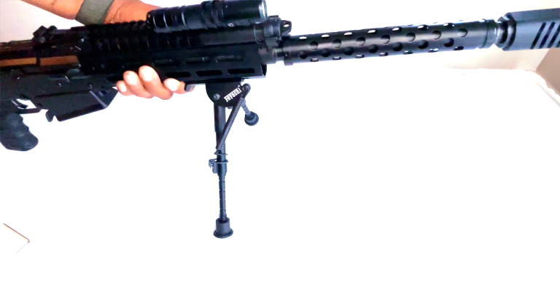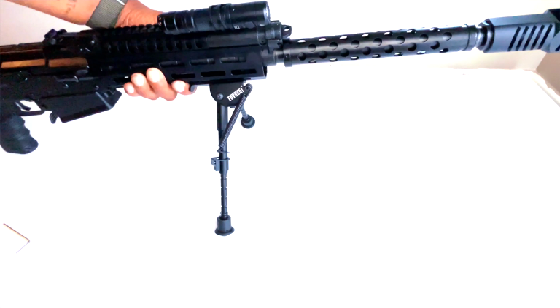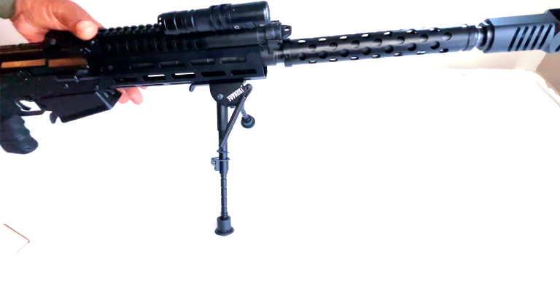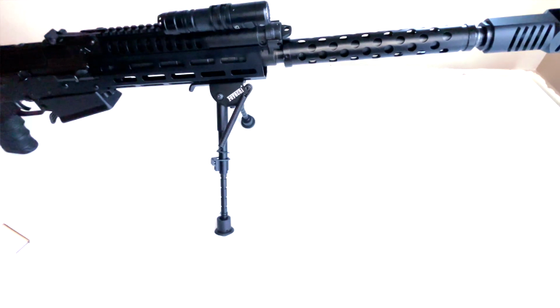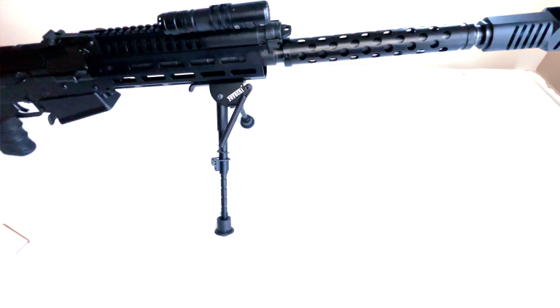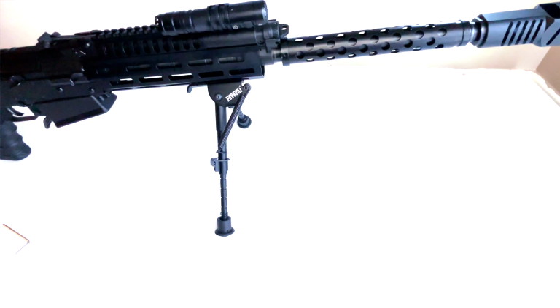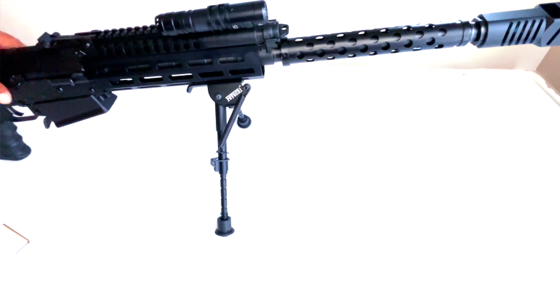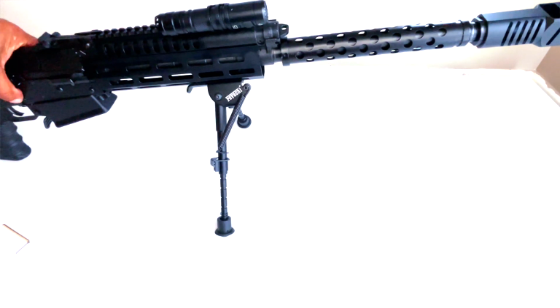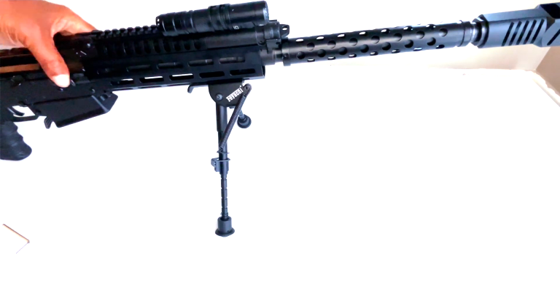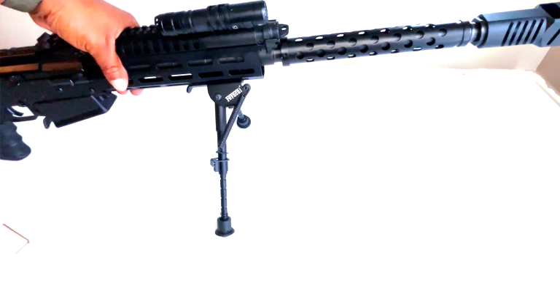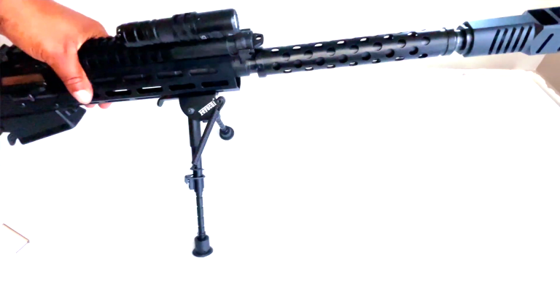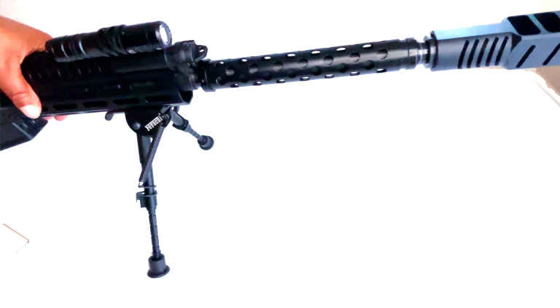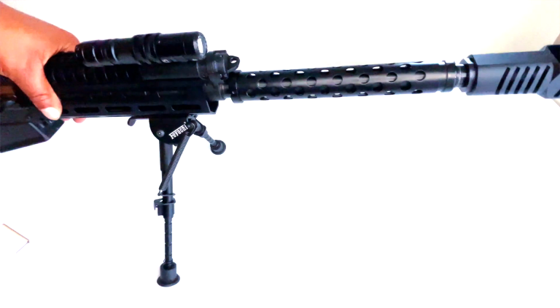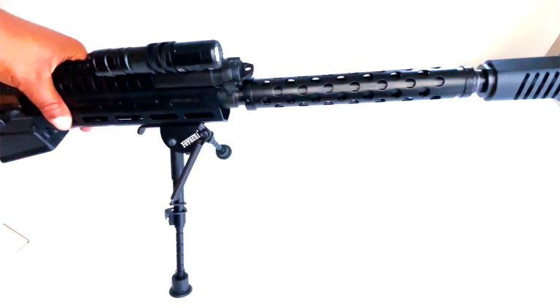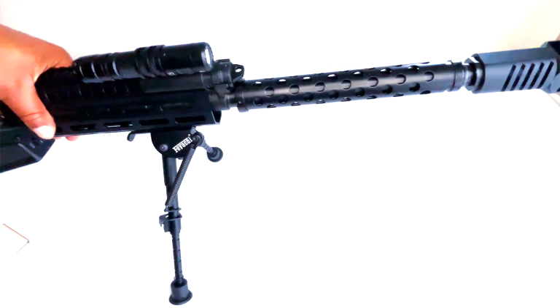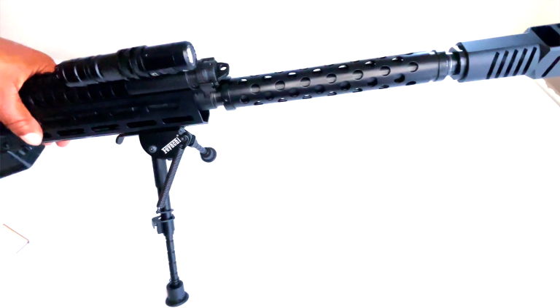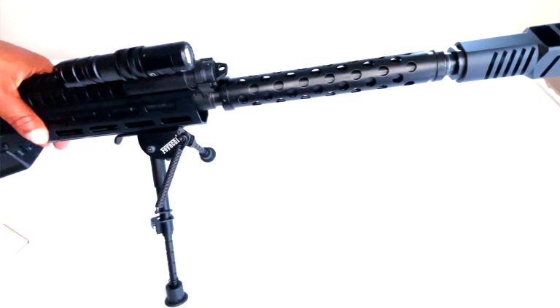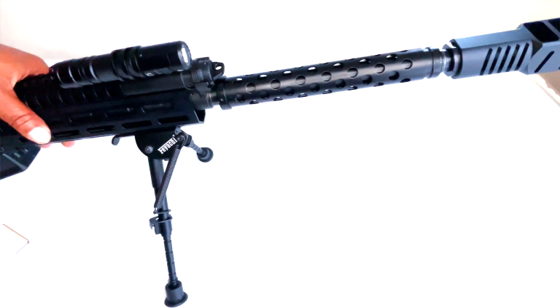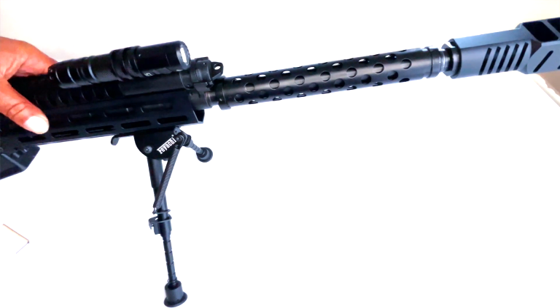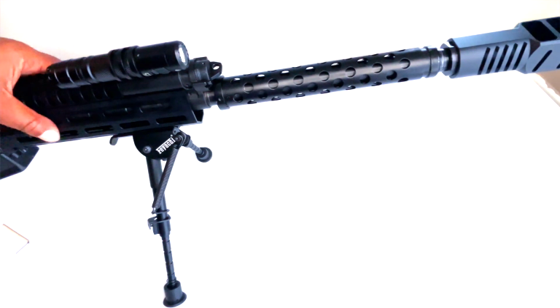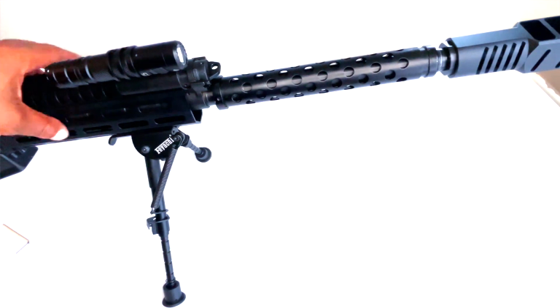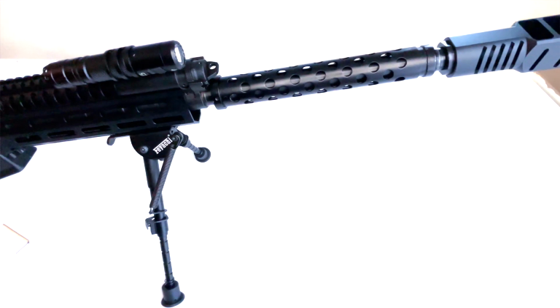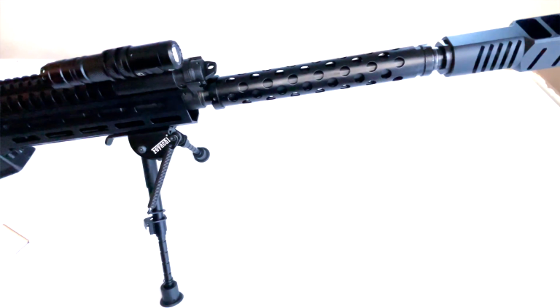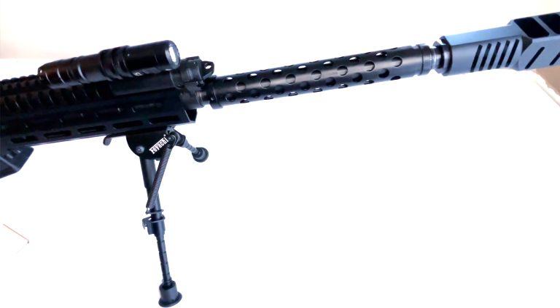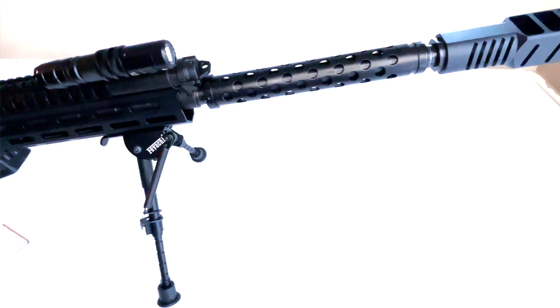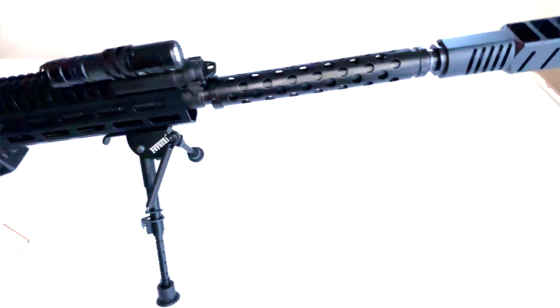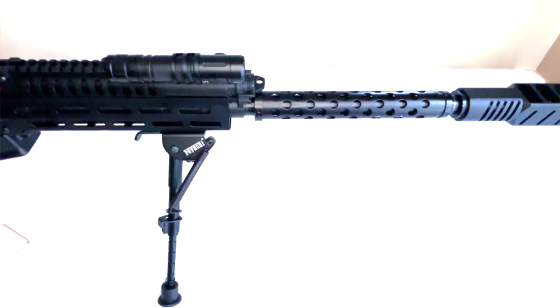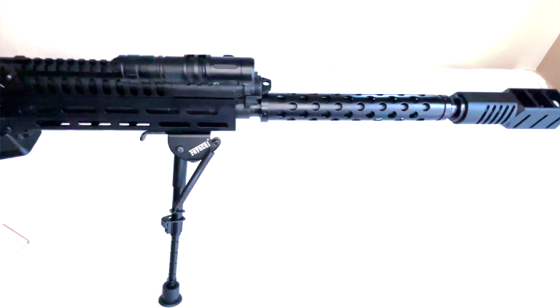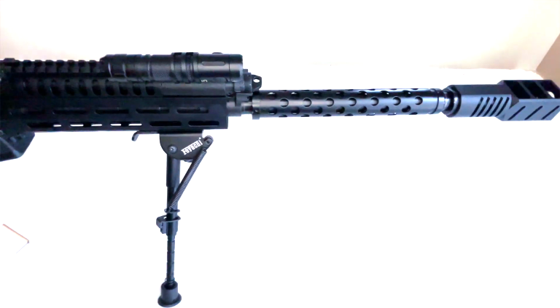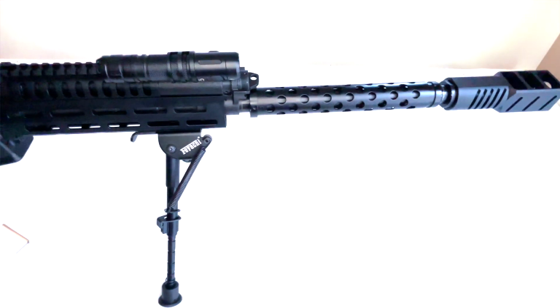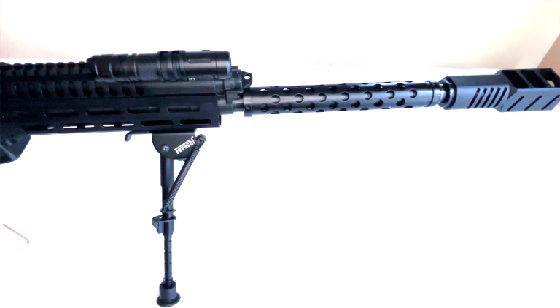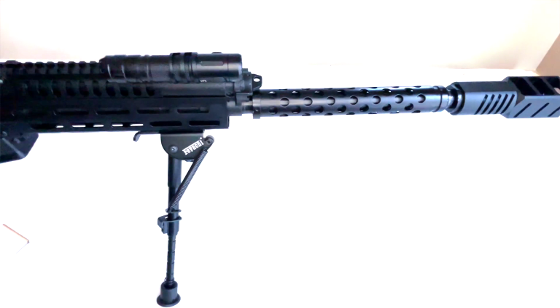And there we go — now it's in the raised position right there, as you can see. This is a pretty cool bipod.